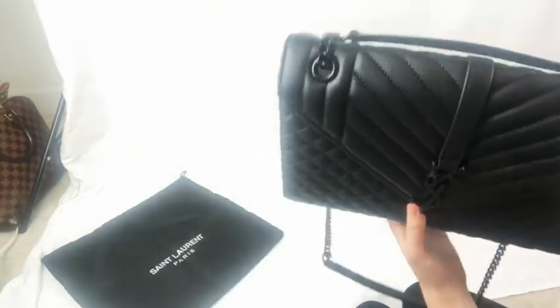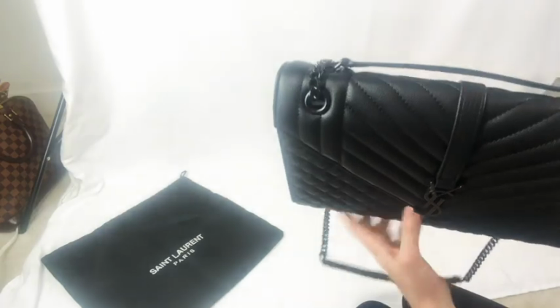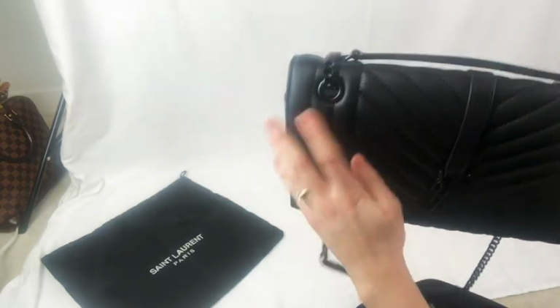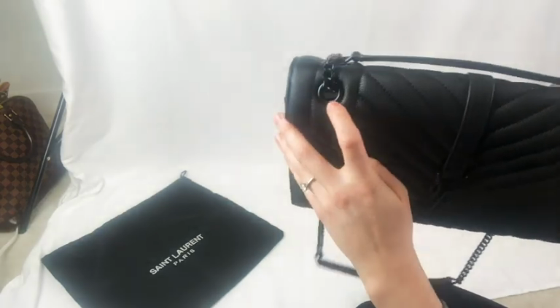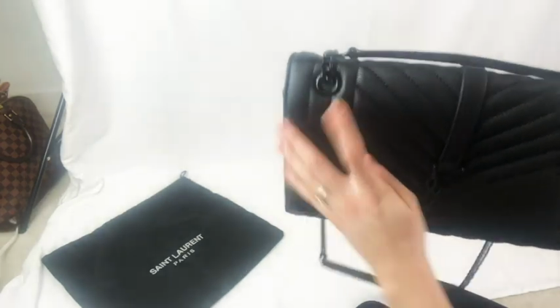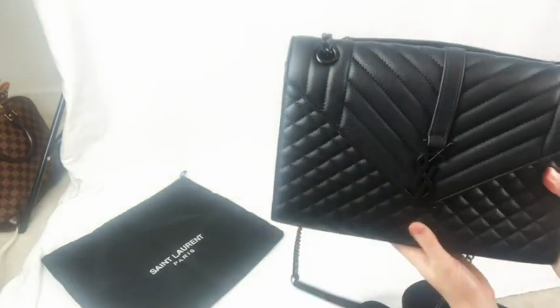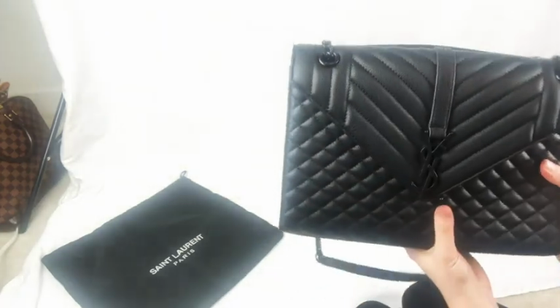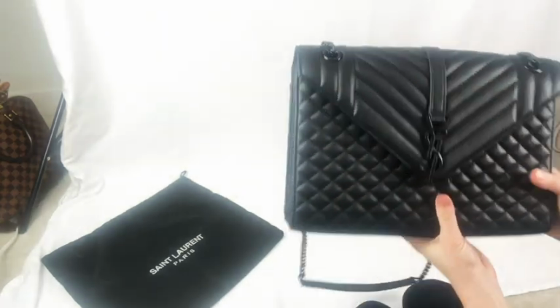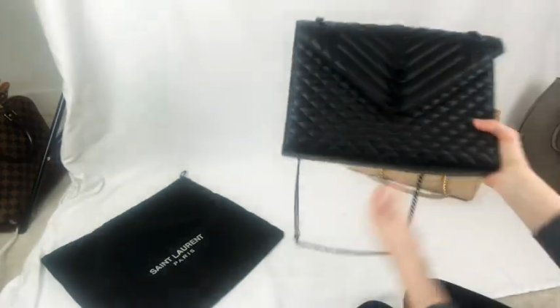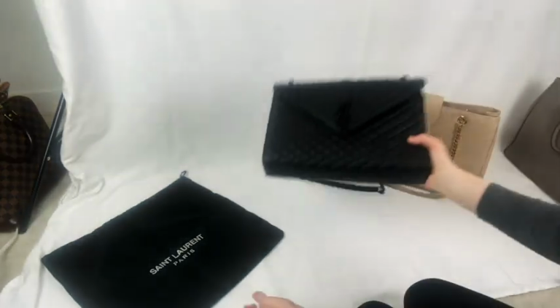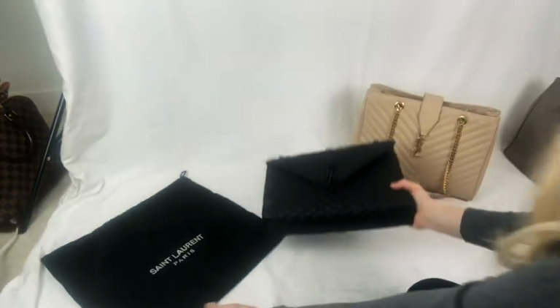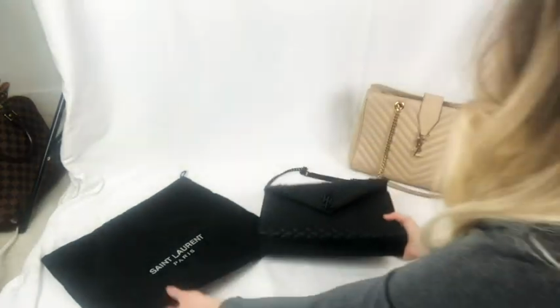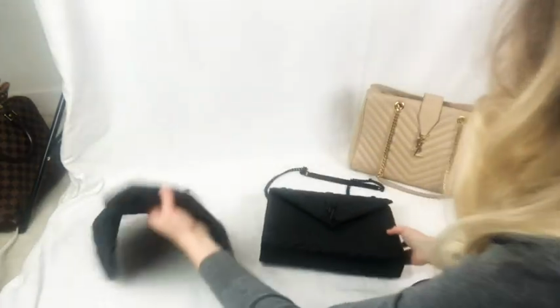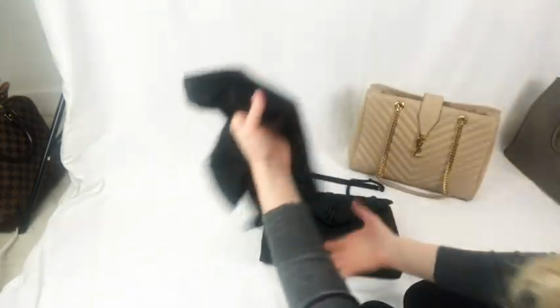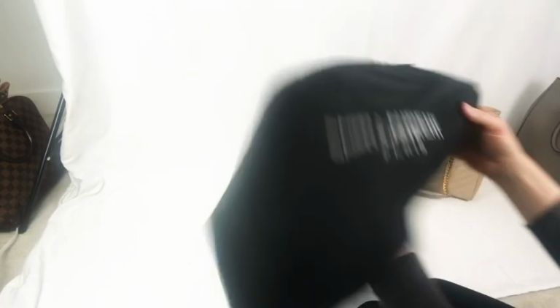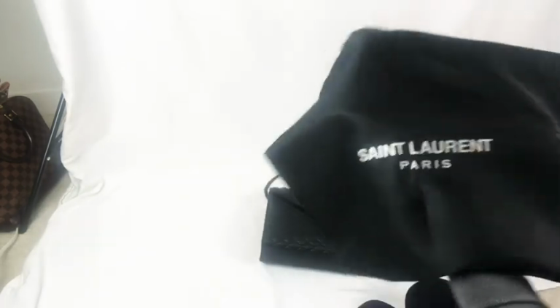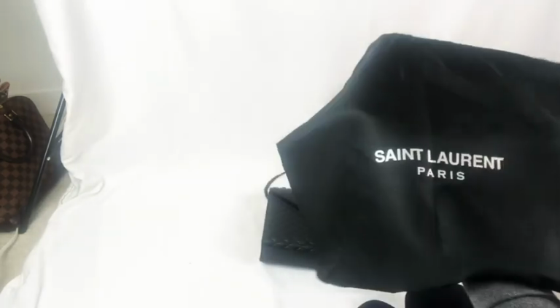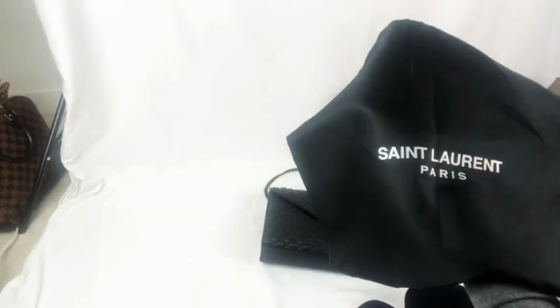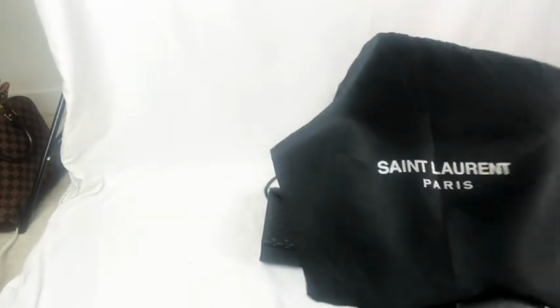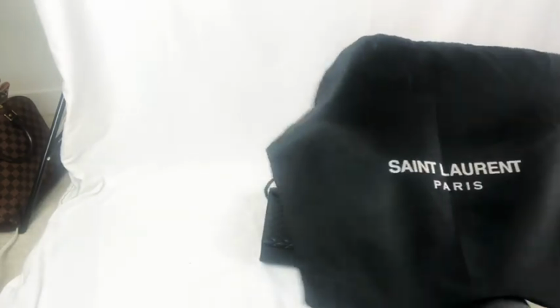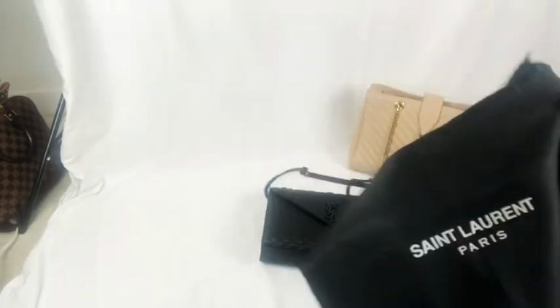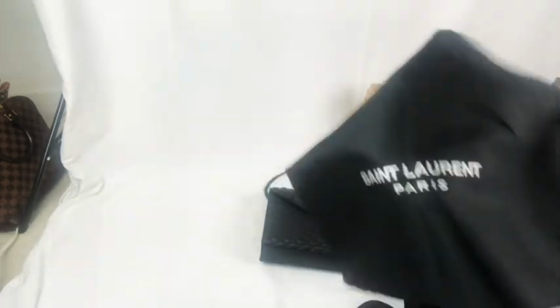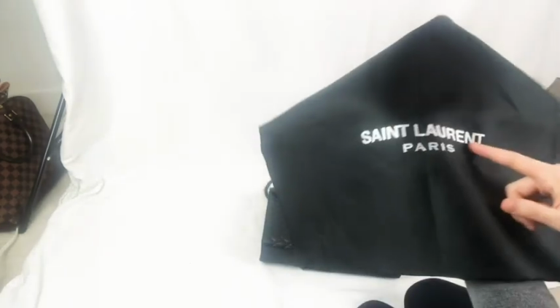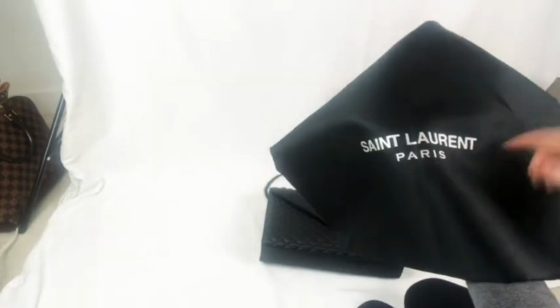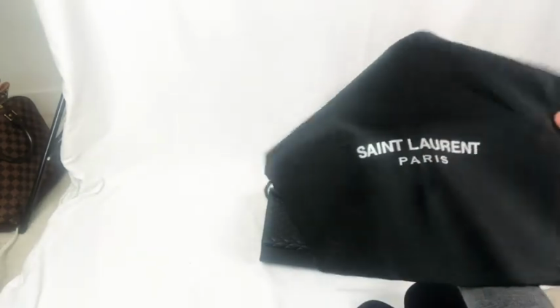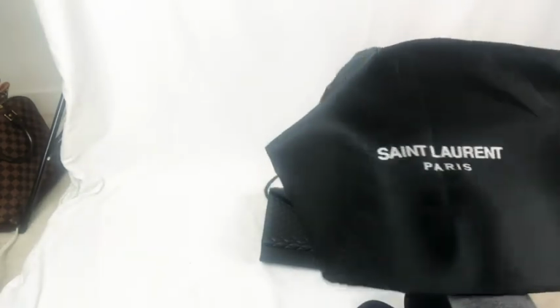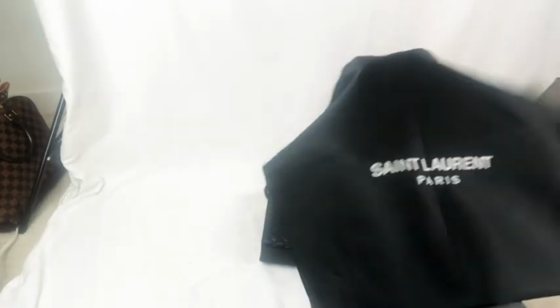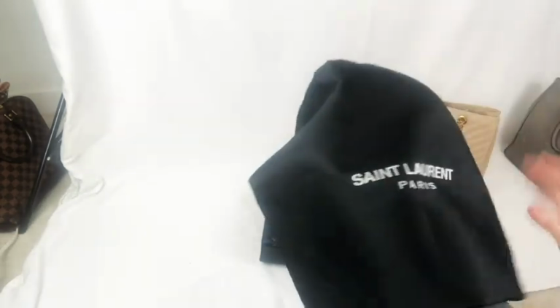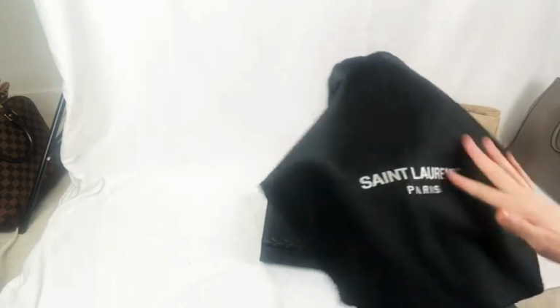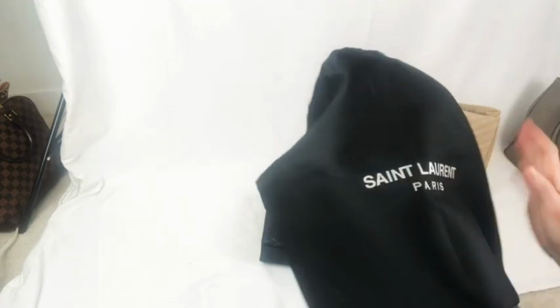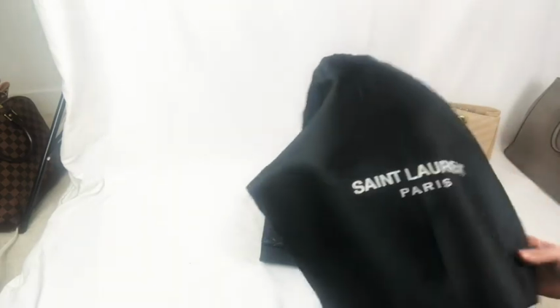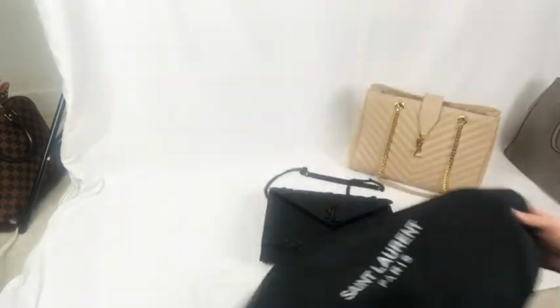The logo on the hardware here, and even the dust bag, seems to be authentic. The N and the T on the logo are joined and it seems pretty perfect.